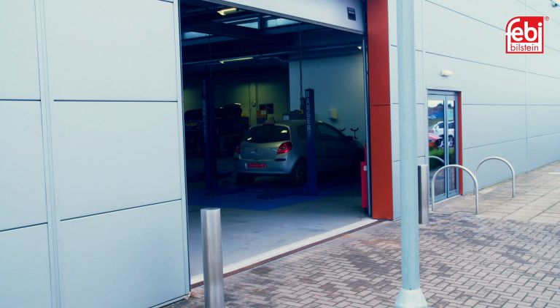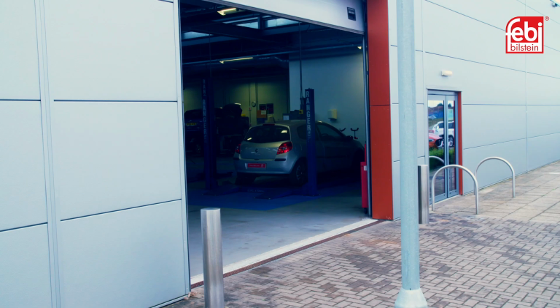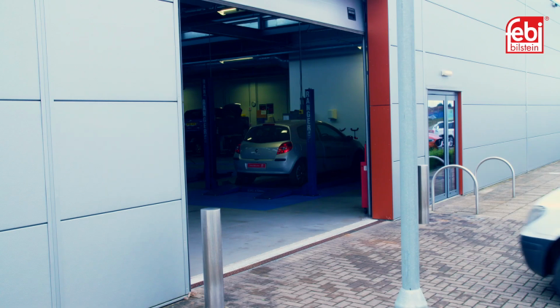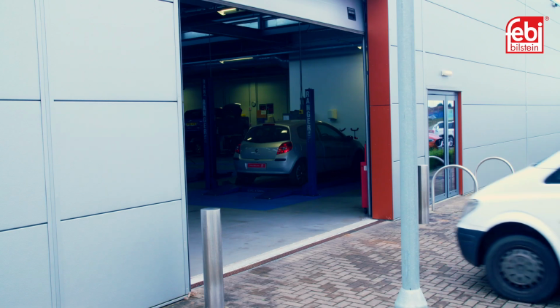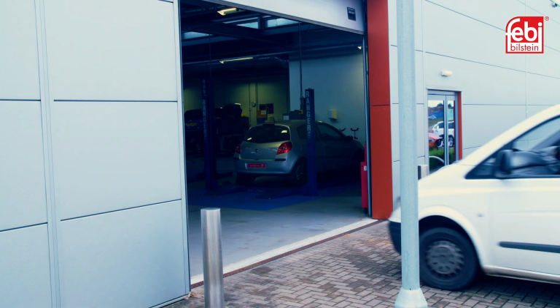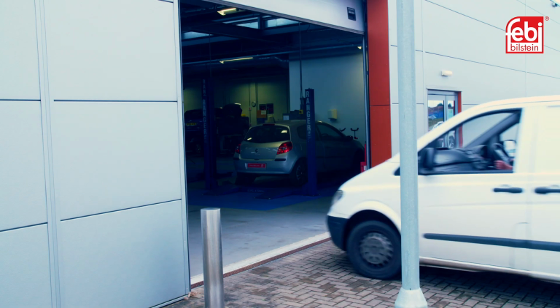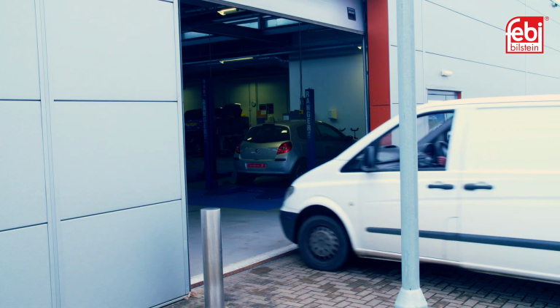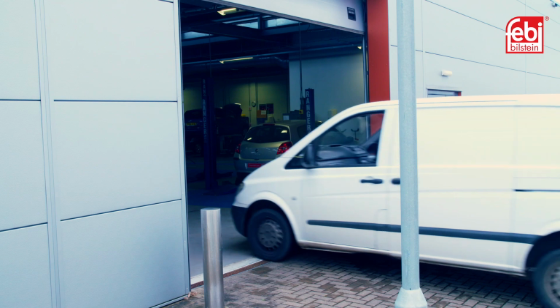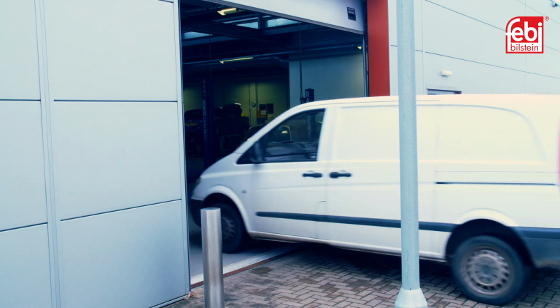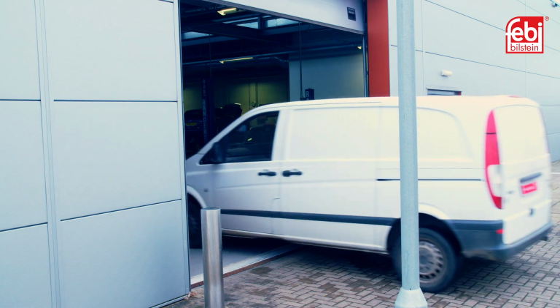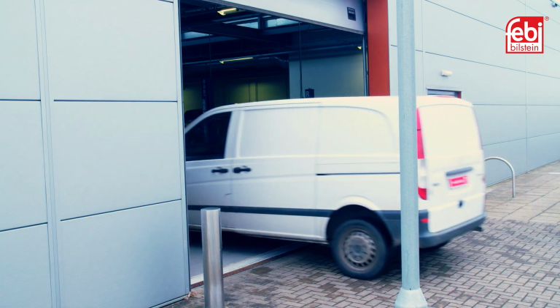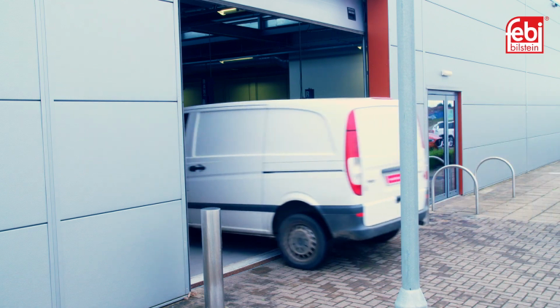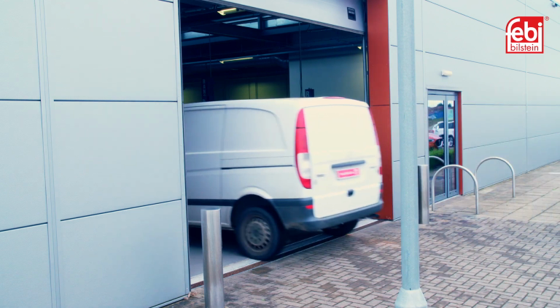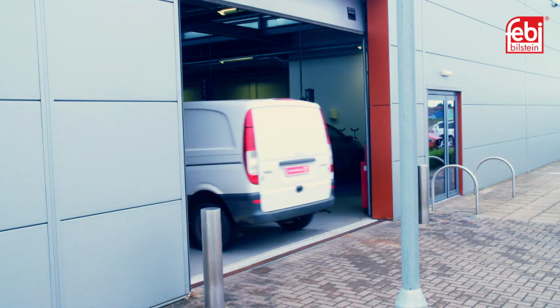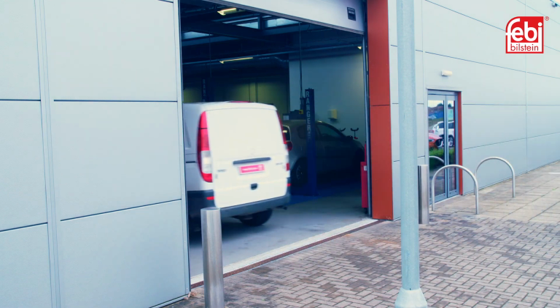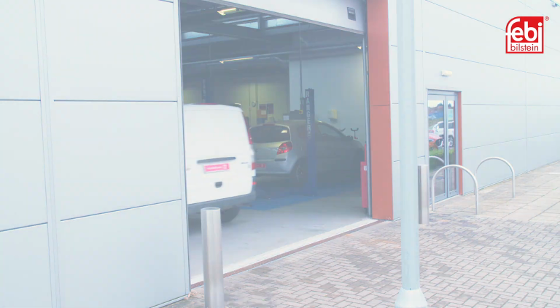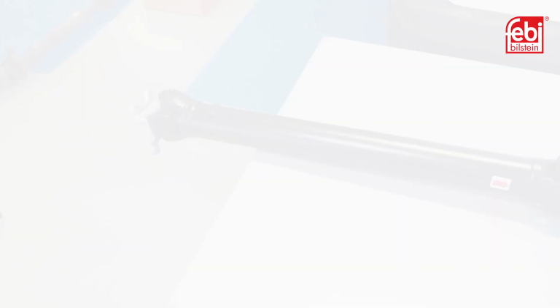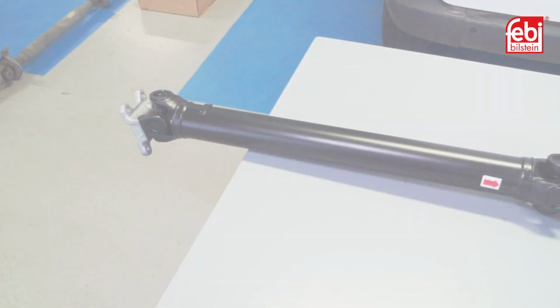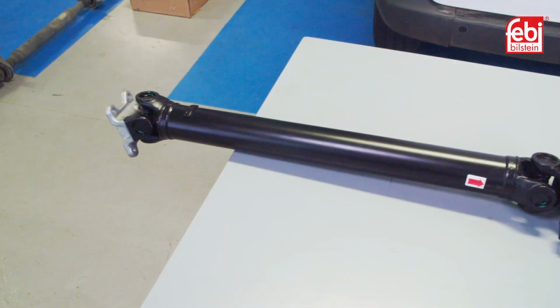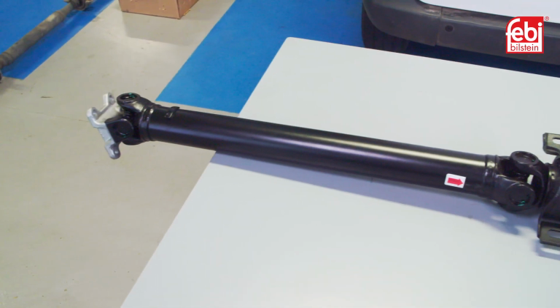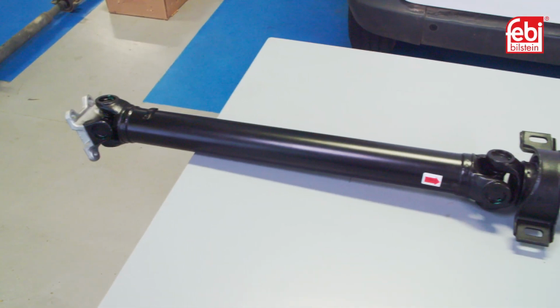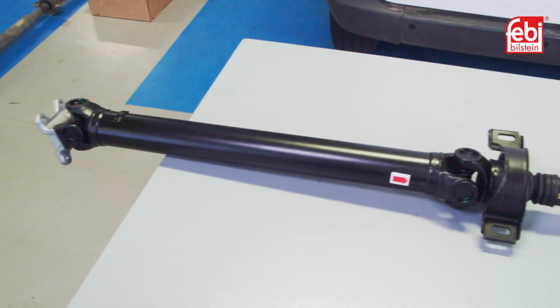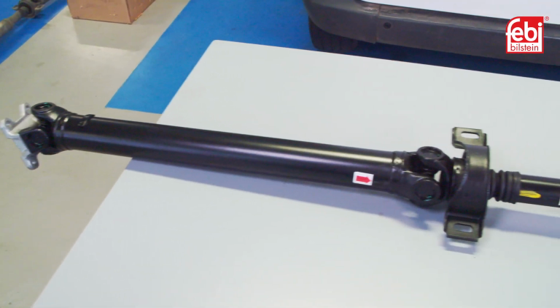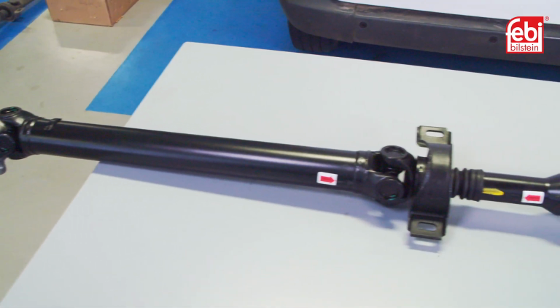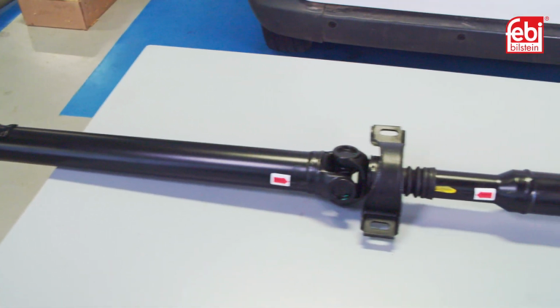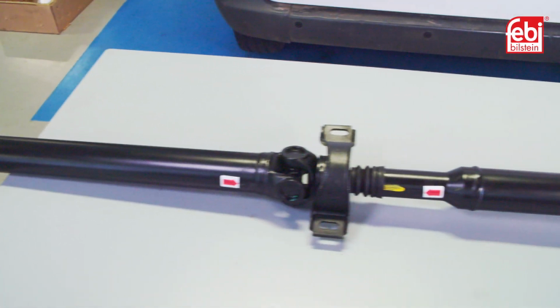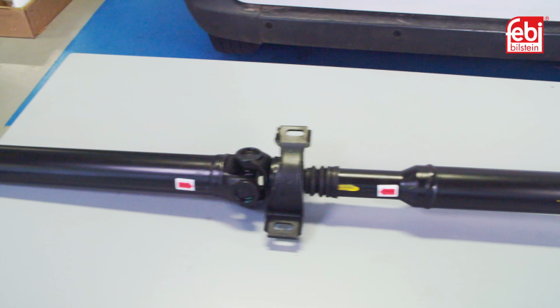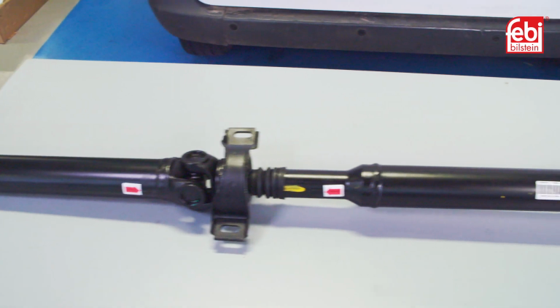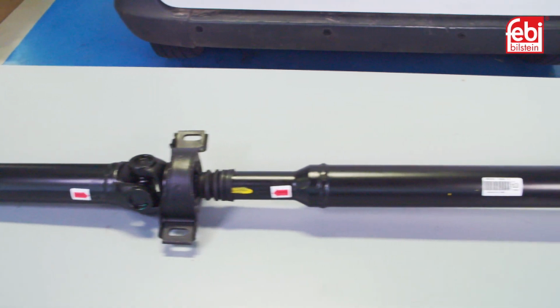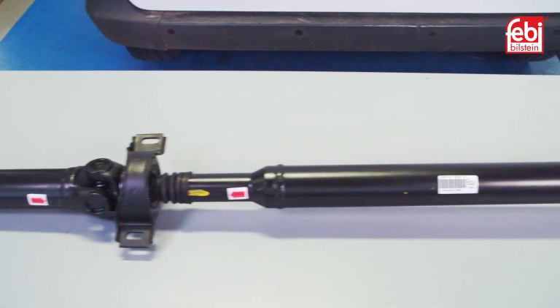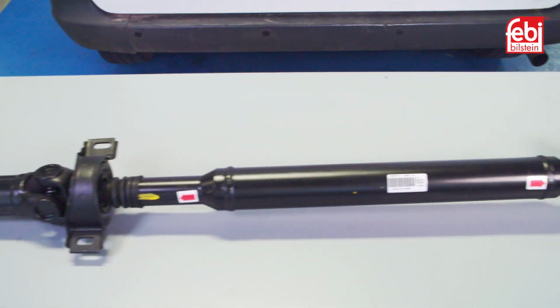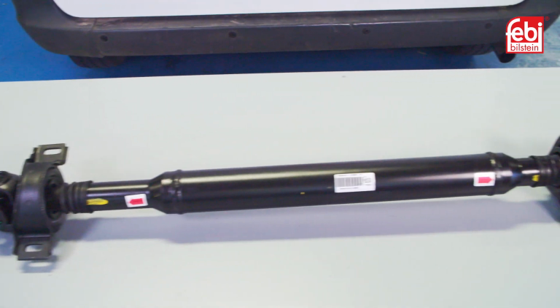In this video, we replace the prop shaft on a Mercedes-Benz Vito using an innovative Phoebe 3-piece prop shaft design.